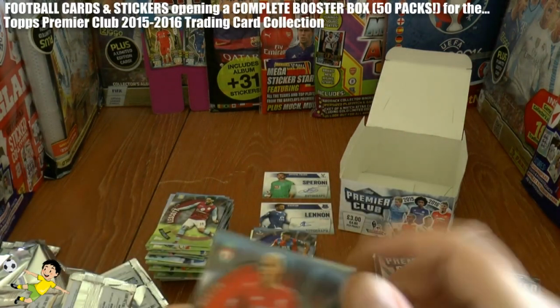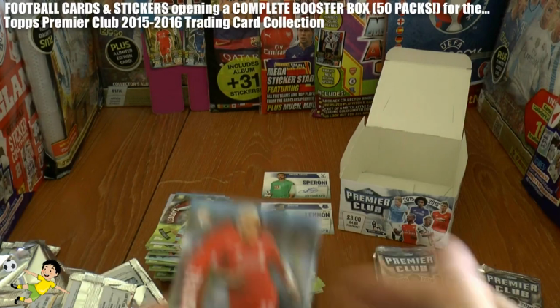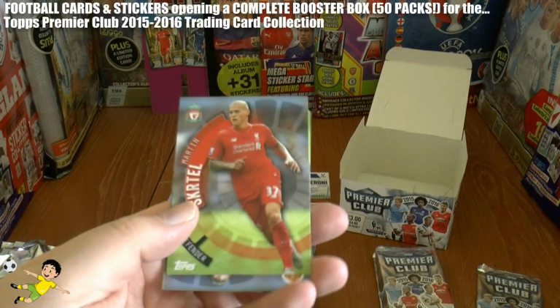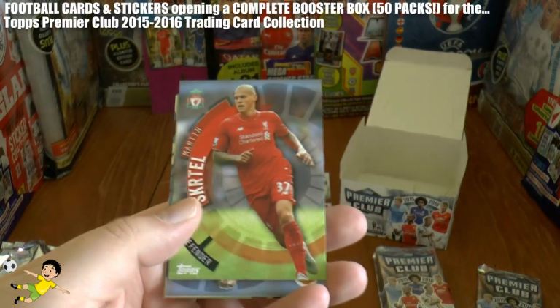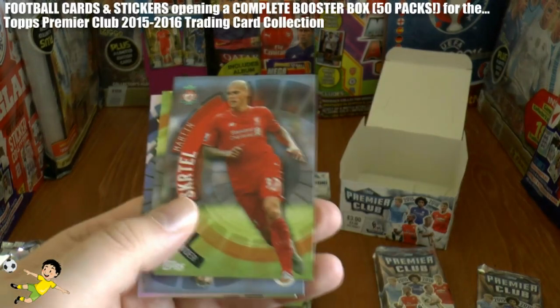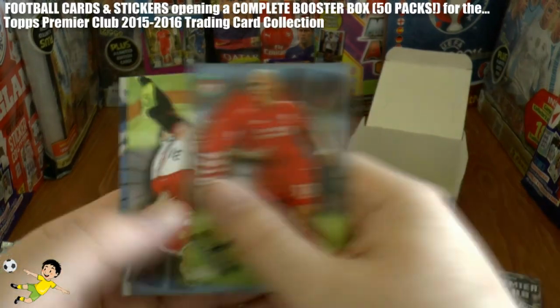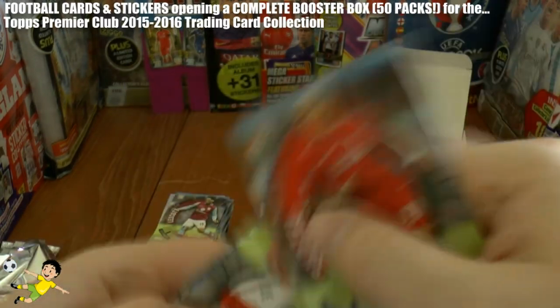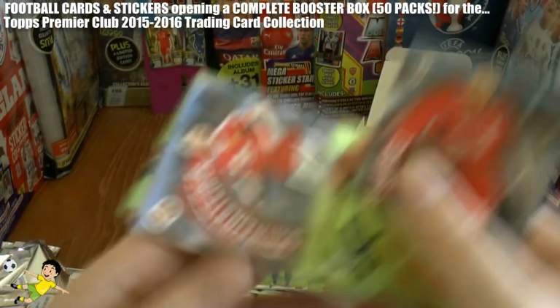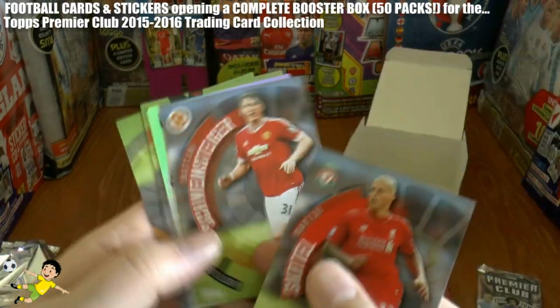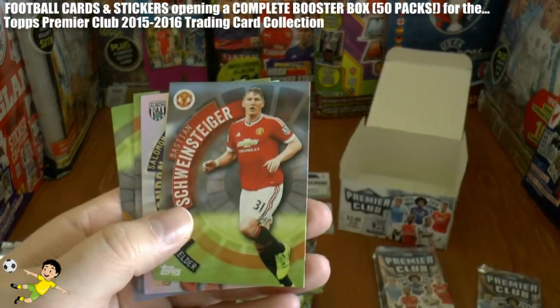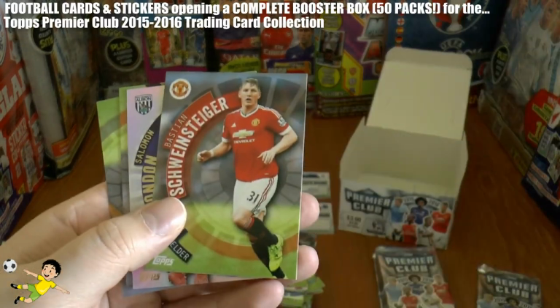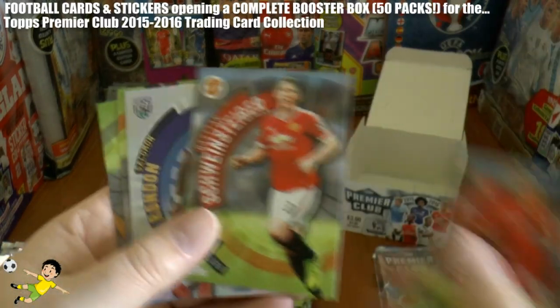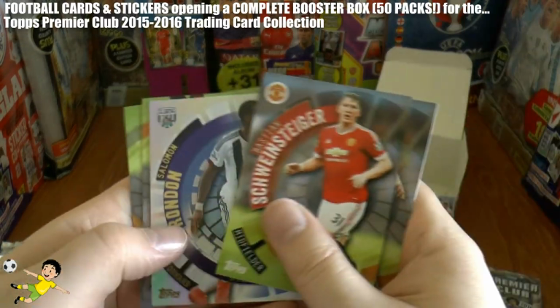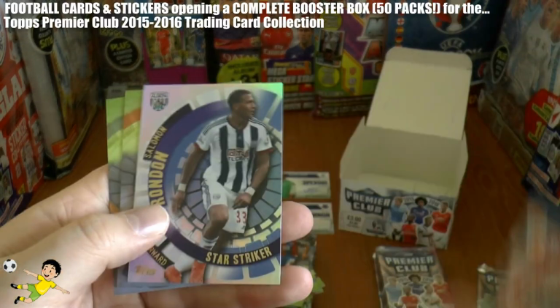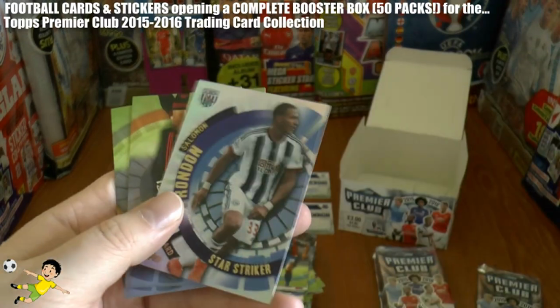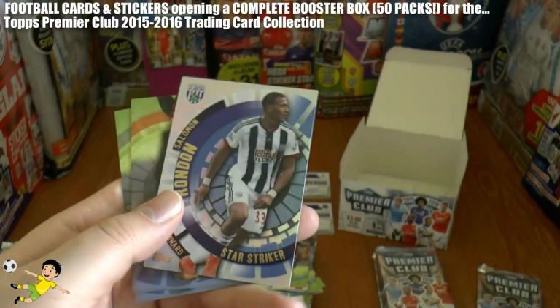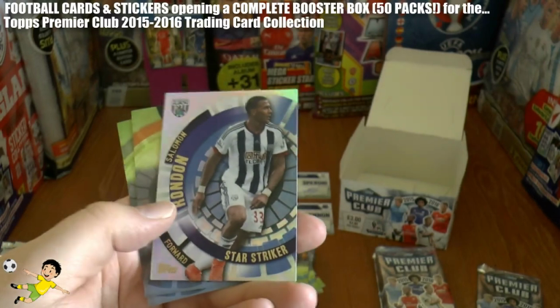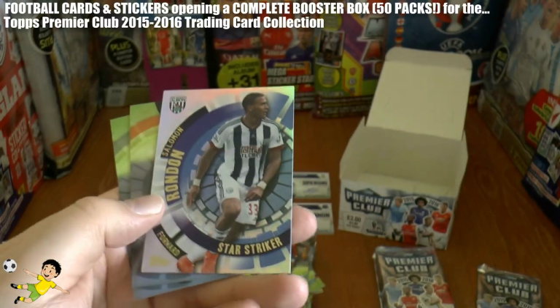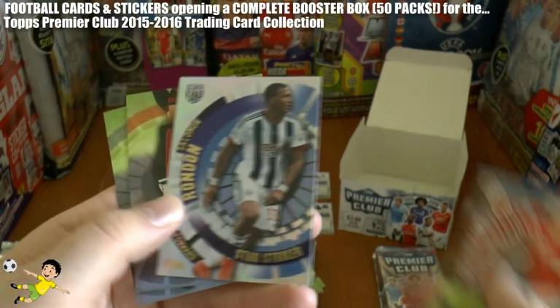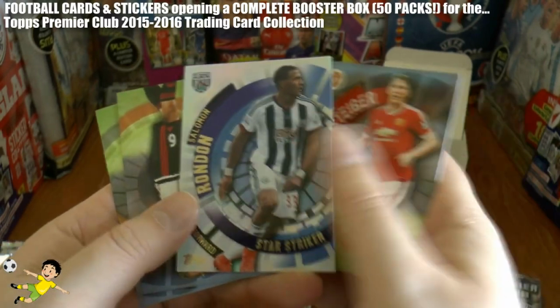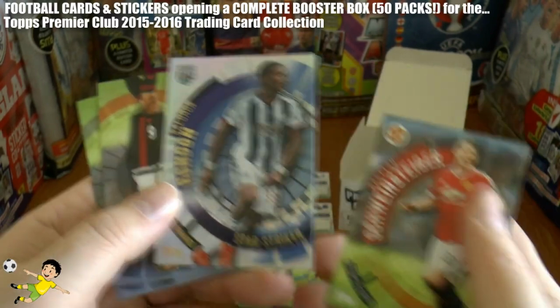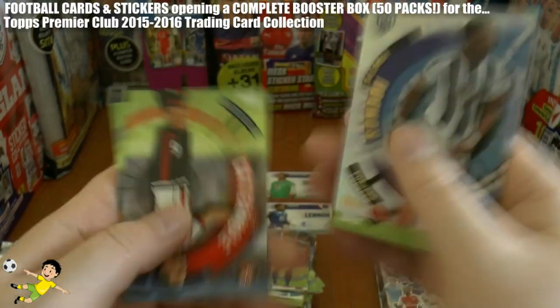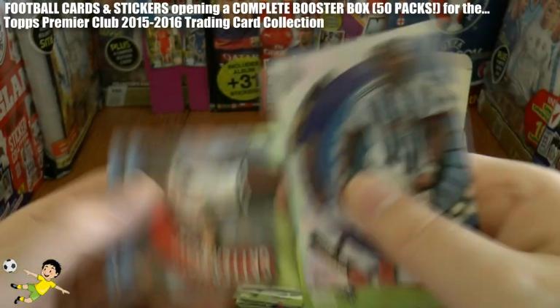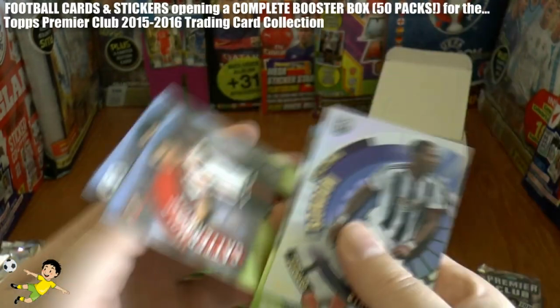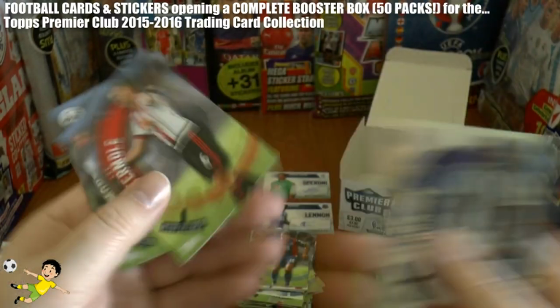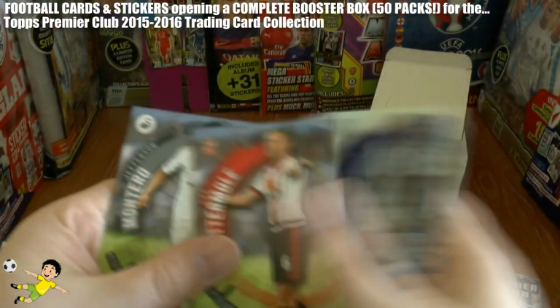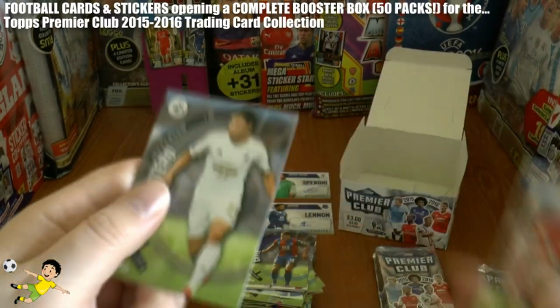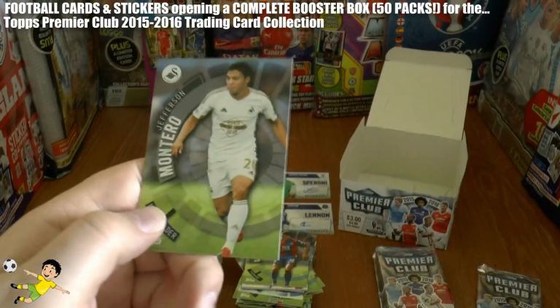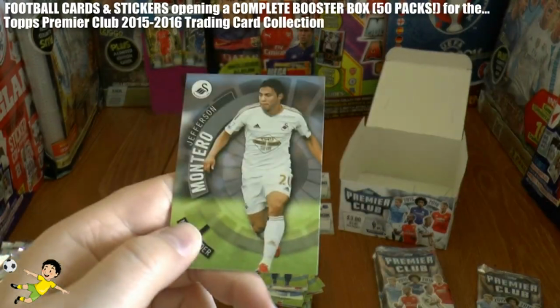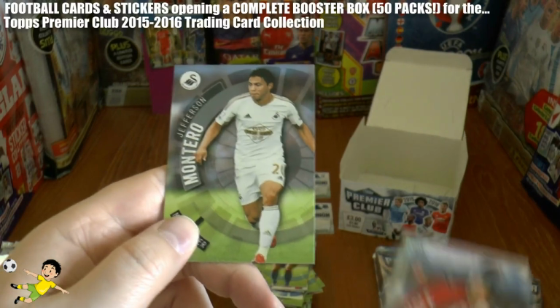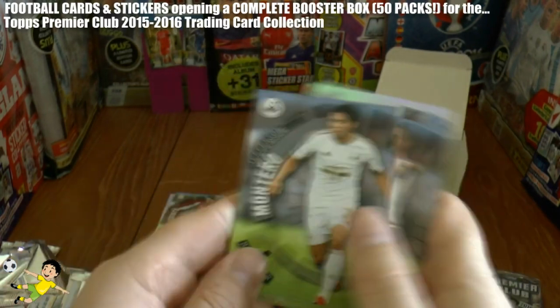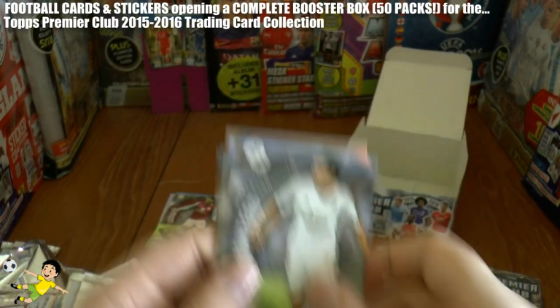Next up we have Skrtel of Liverpool, Schweinsteiger — Manchester United veteran — Salomon Rondon Star Striker of the Baggies, Cattermole, and Jefferson Montero.